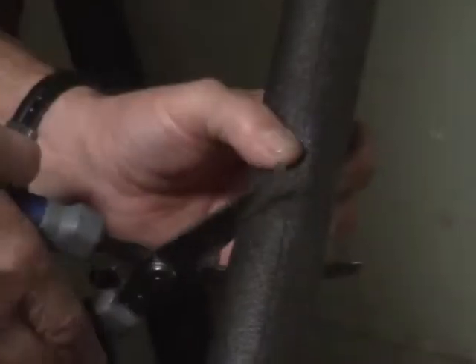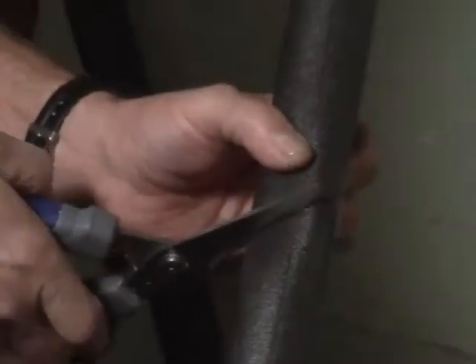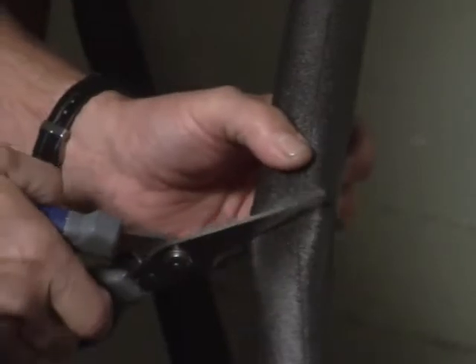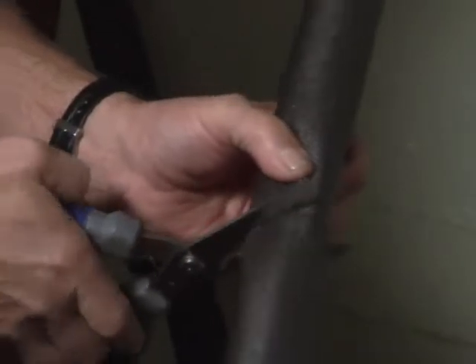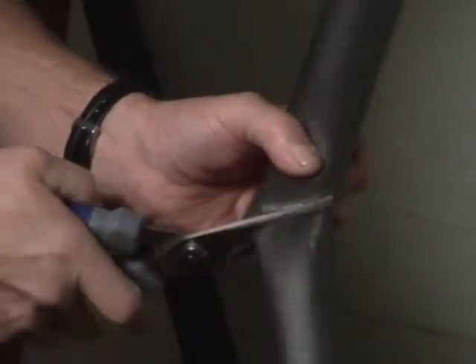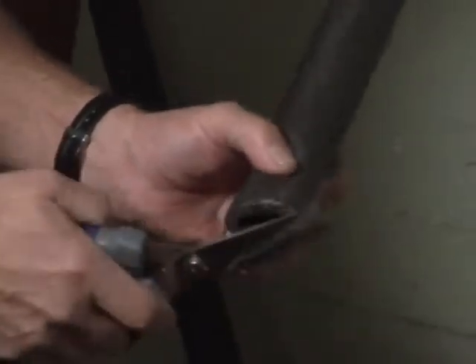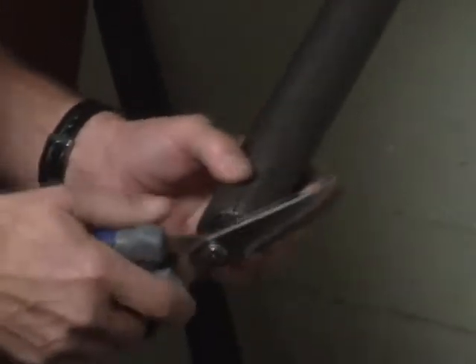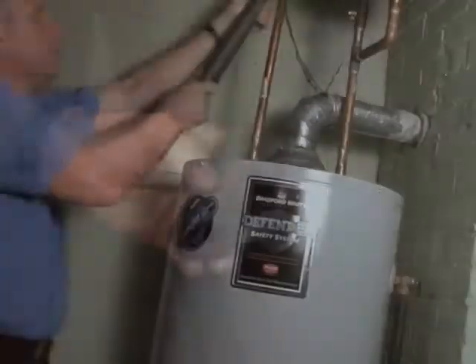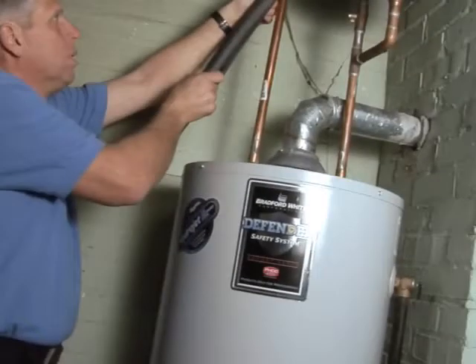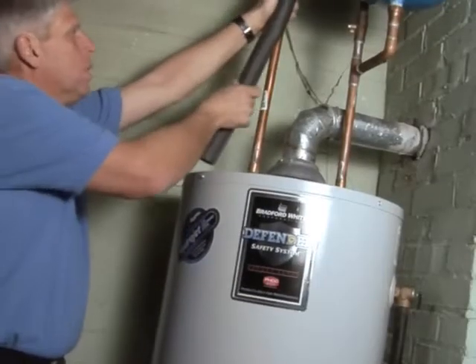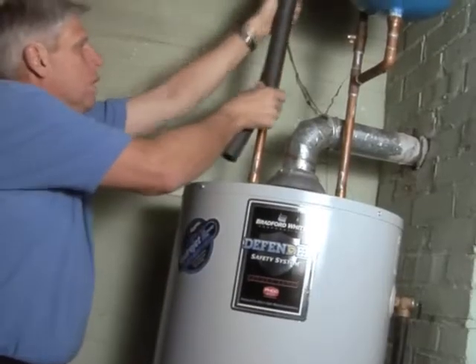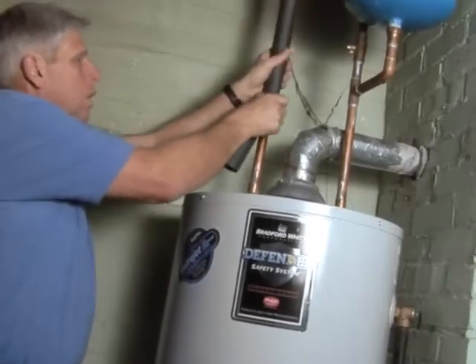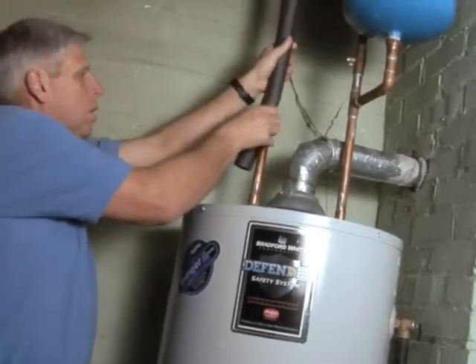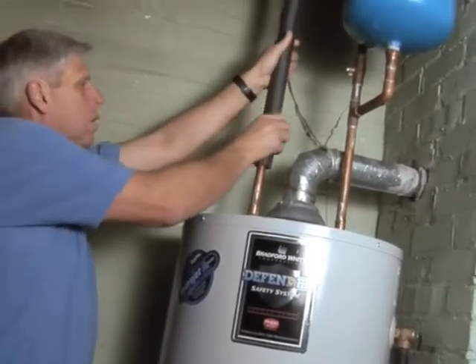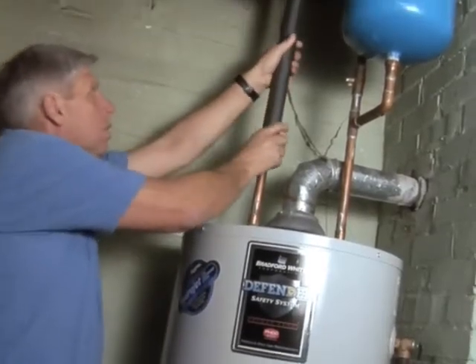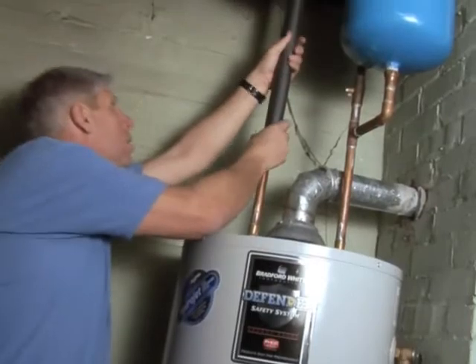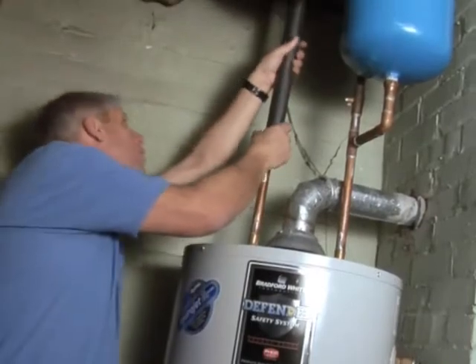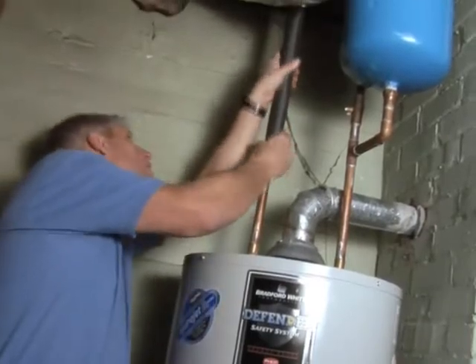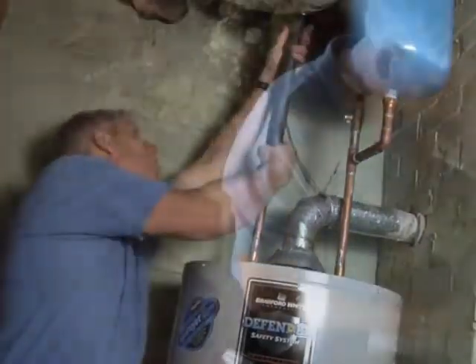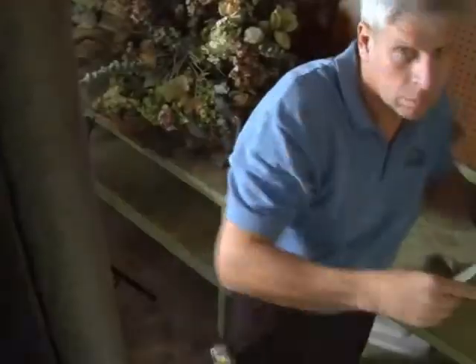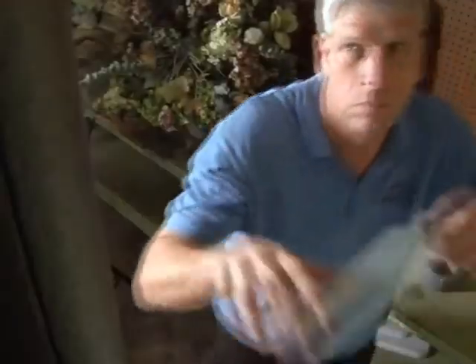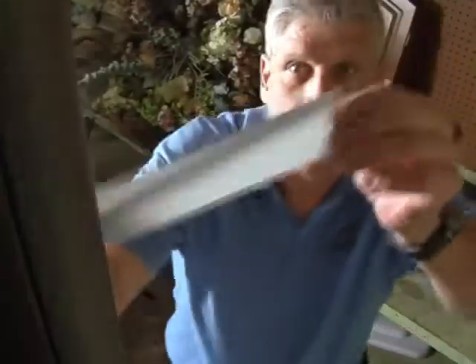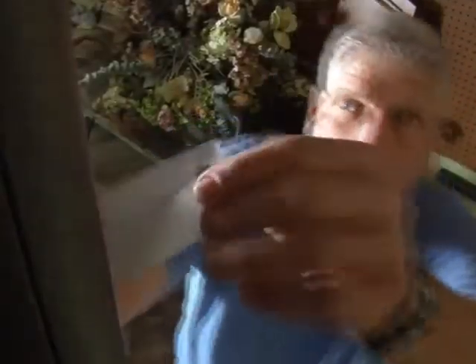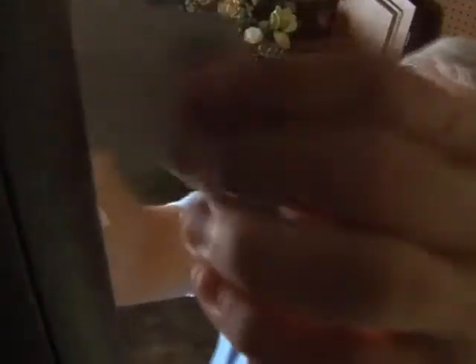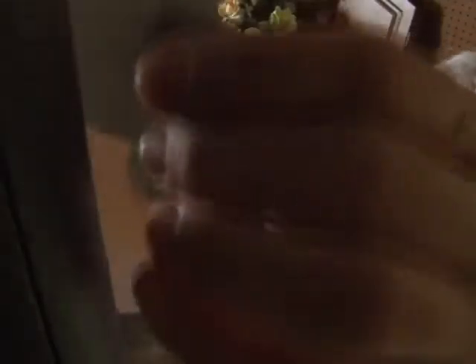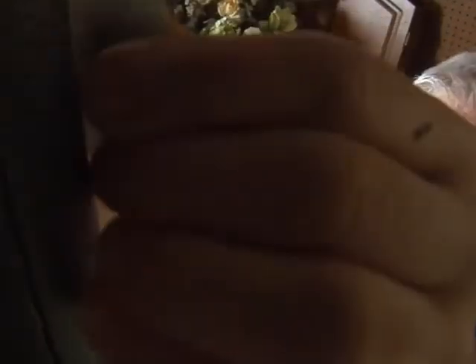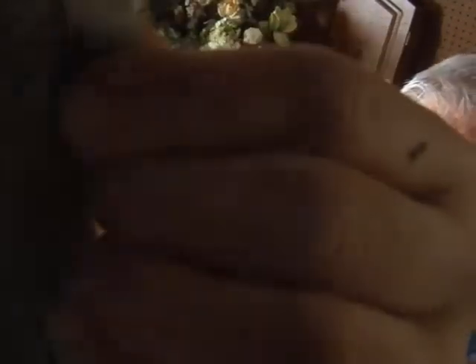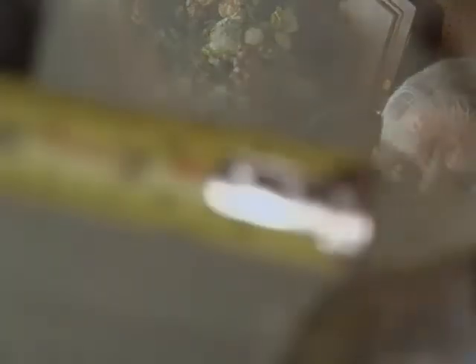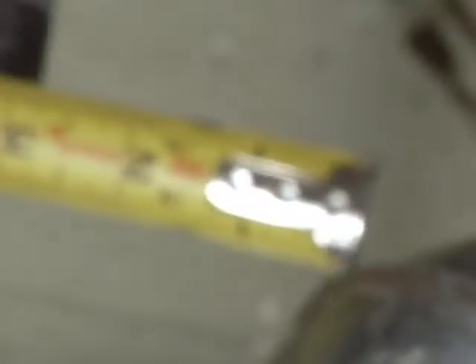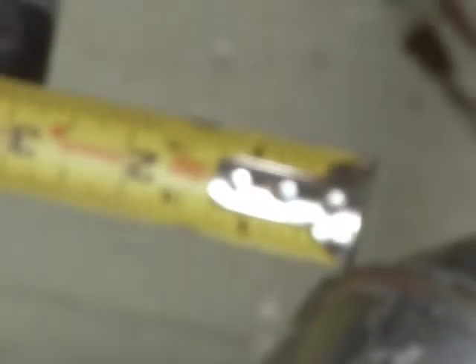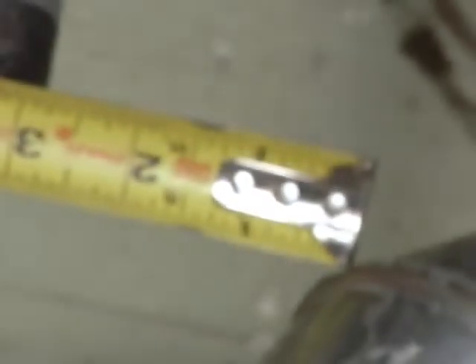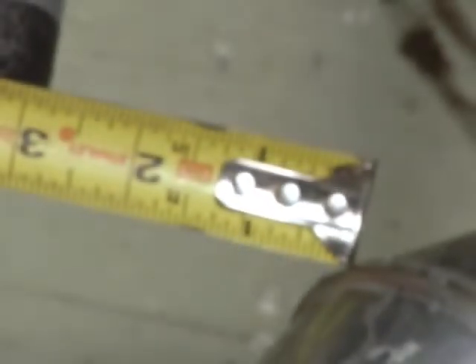You can also help manage your water heating costs by insulating the pipes coming out of your water heater. Be sure to install the insulation so it's well above the metal flue. Check the manufacturer's instructions for exact measurements.